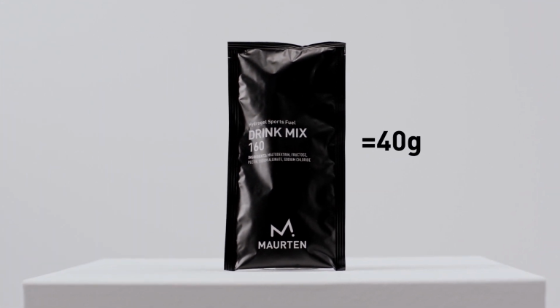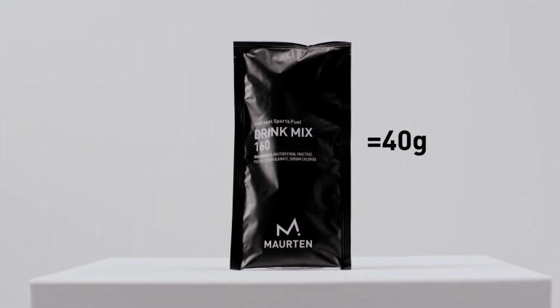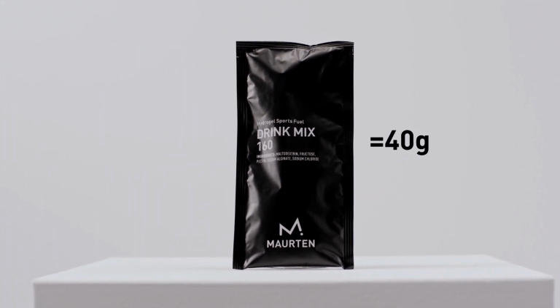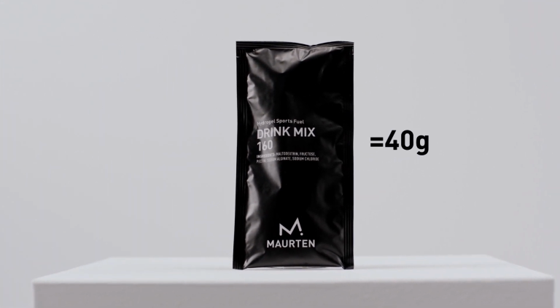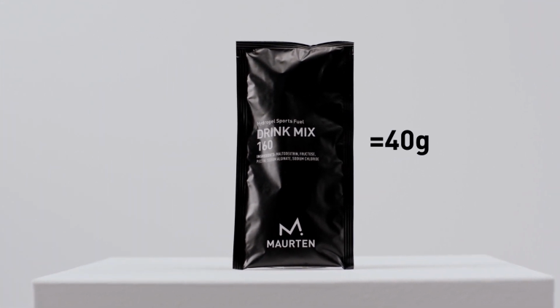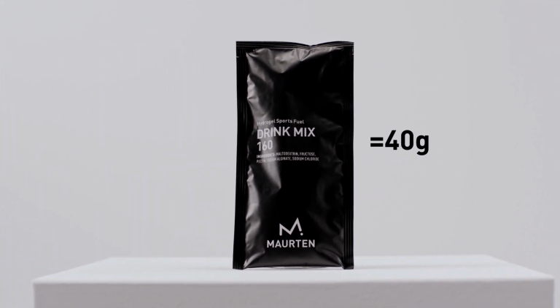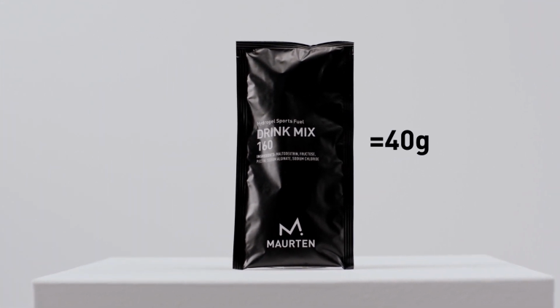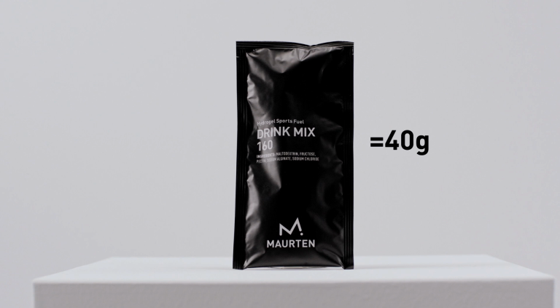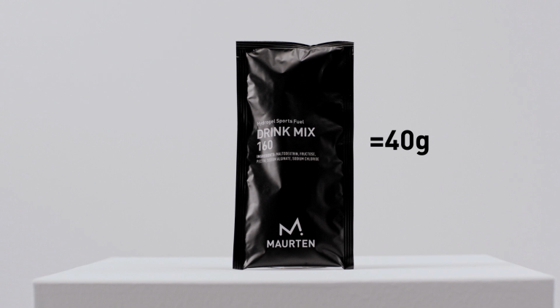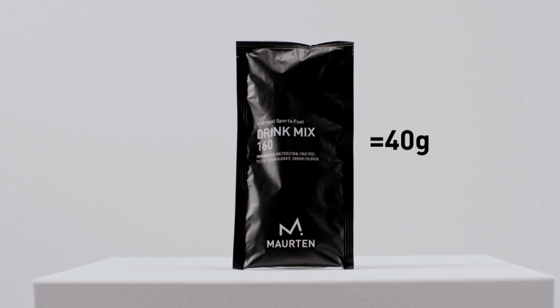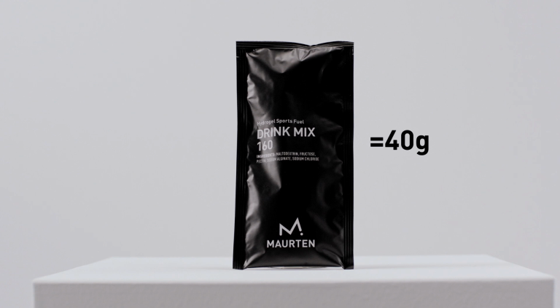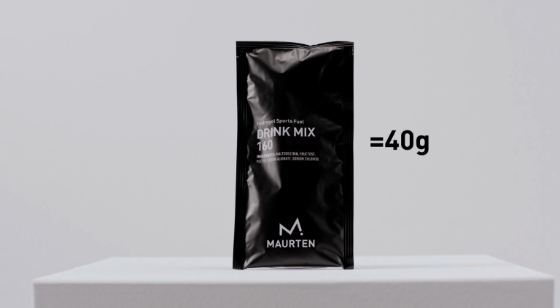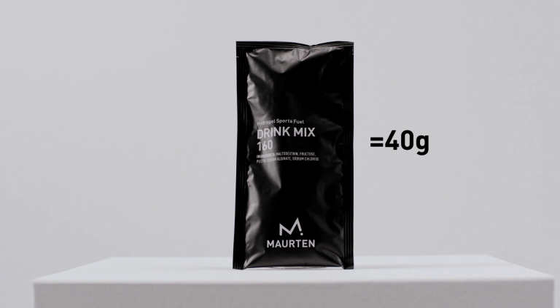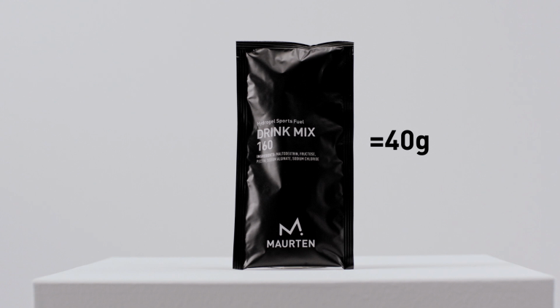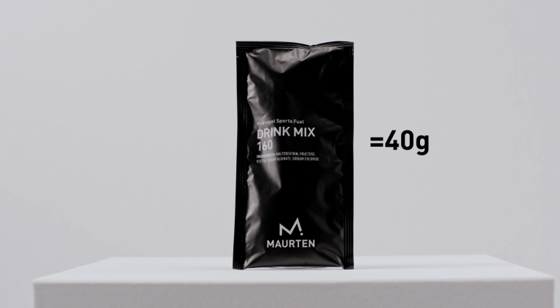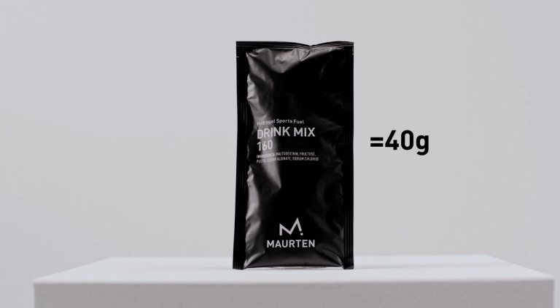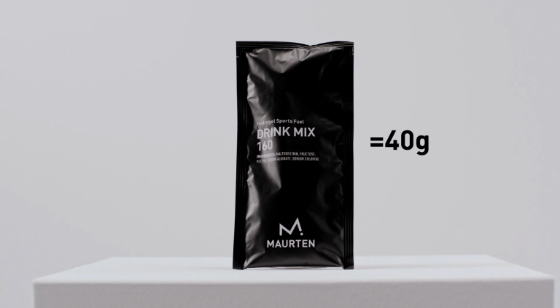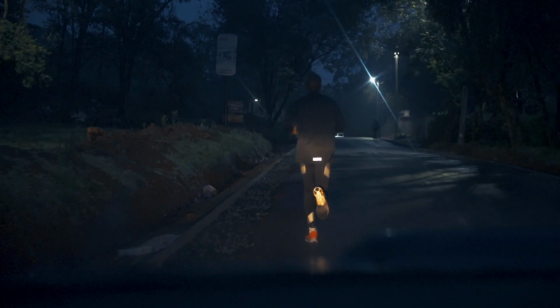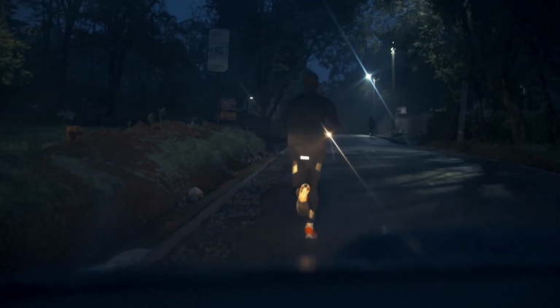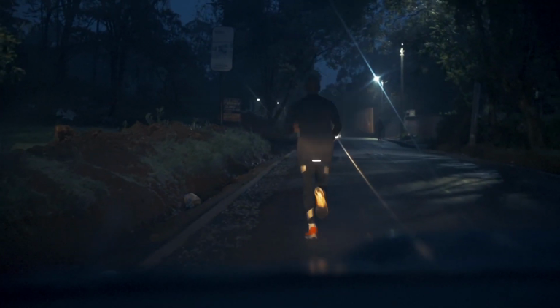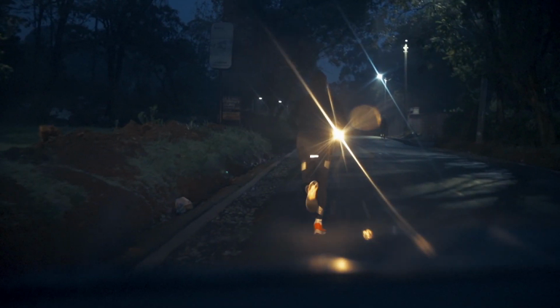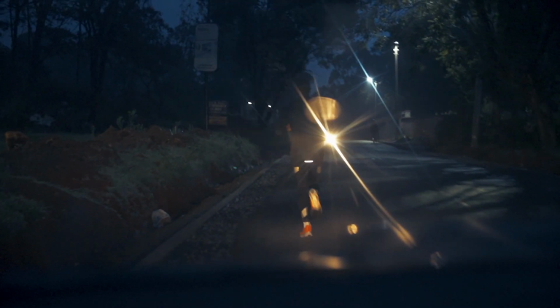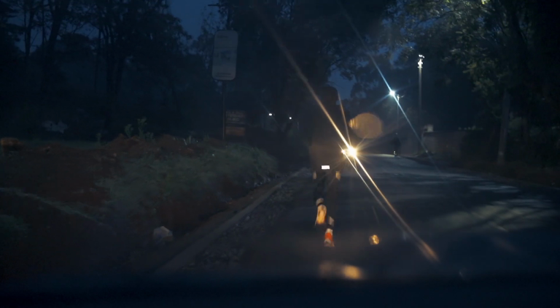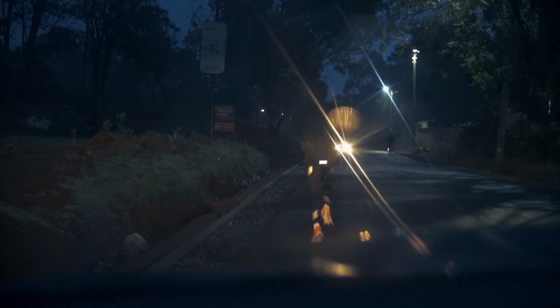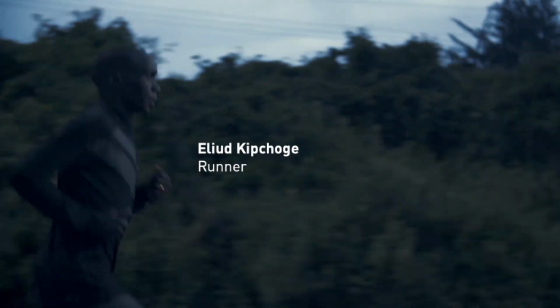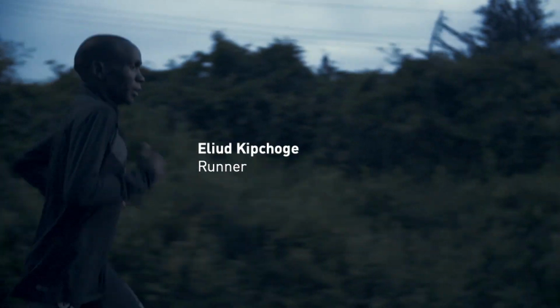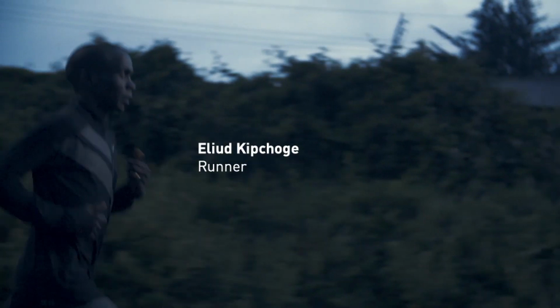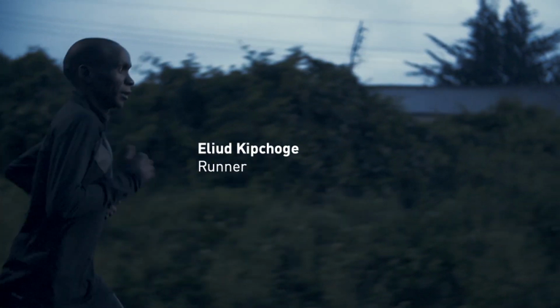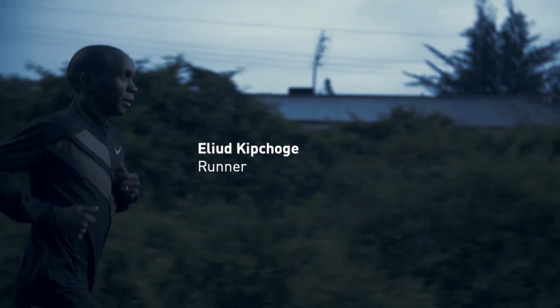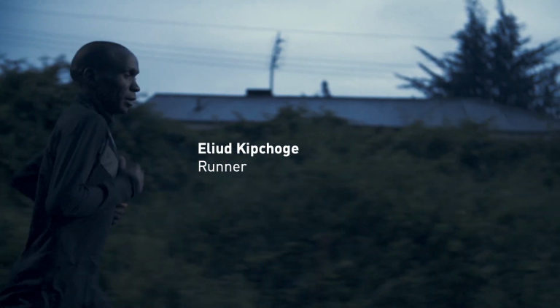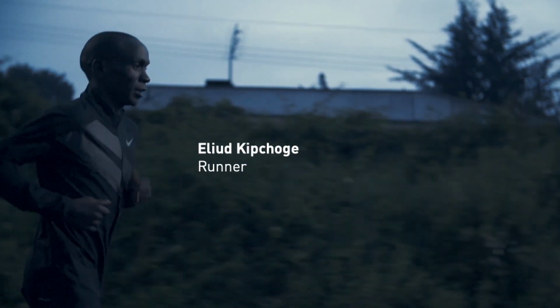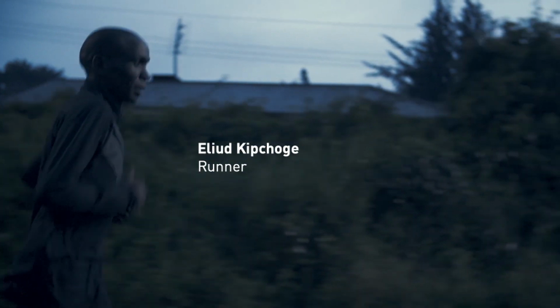The drink mix 160 is built on the same formula but with 40 grams of carbohydrate. This drink is designed for prolonged events where hydration and sweat rates are higher.